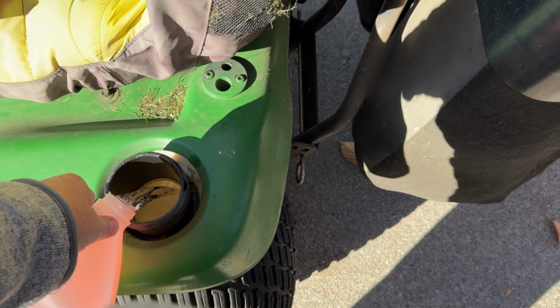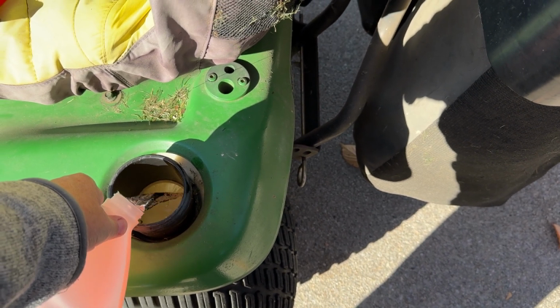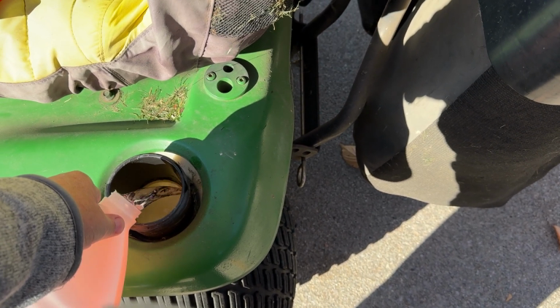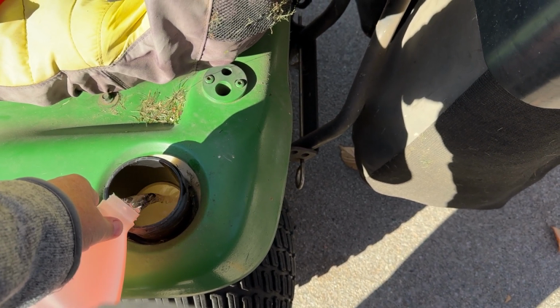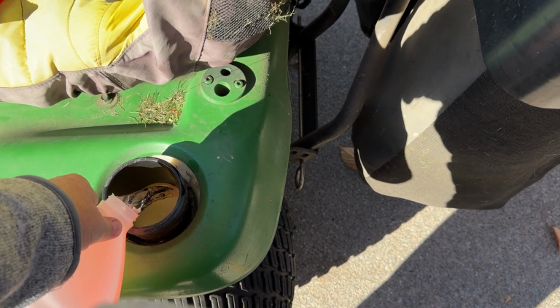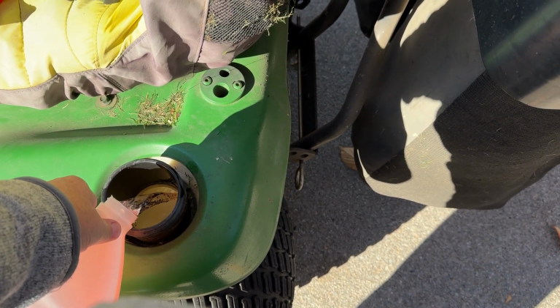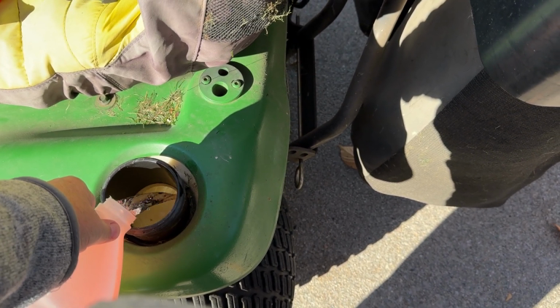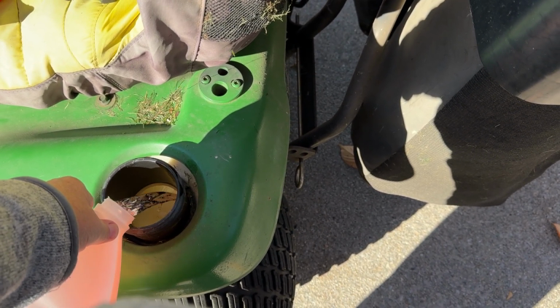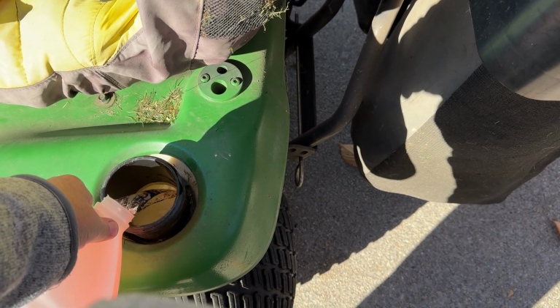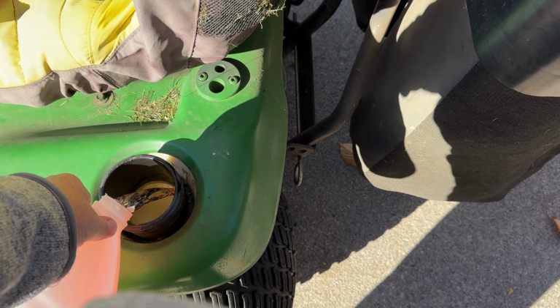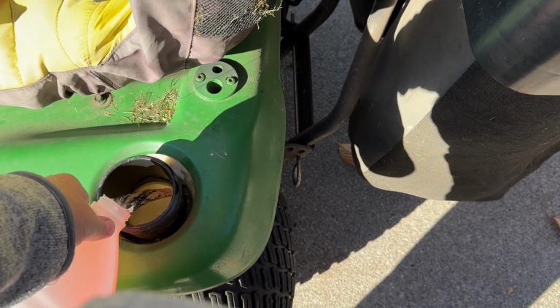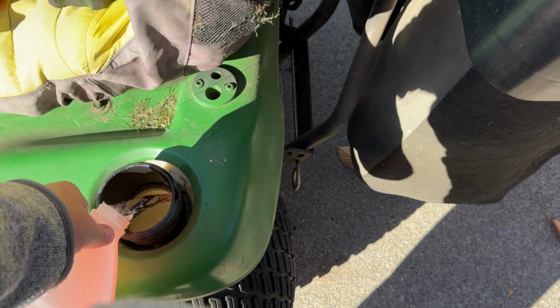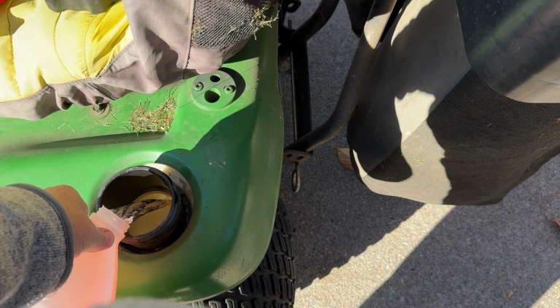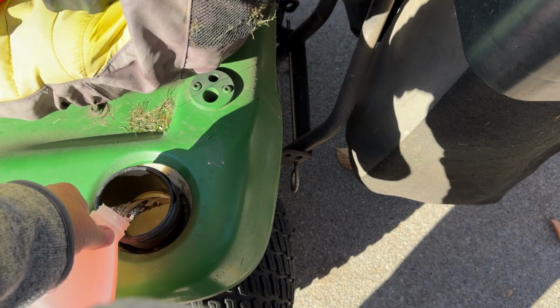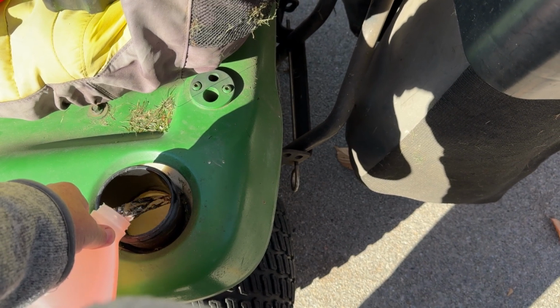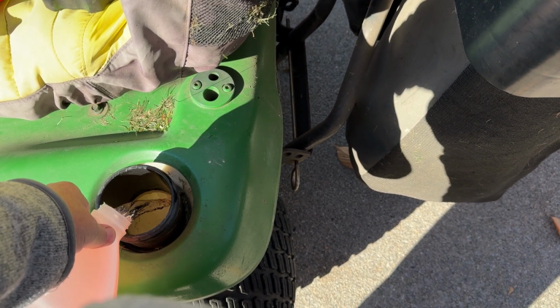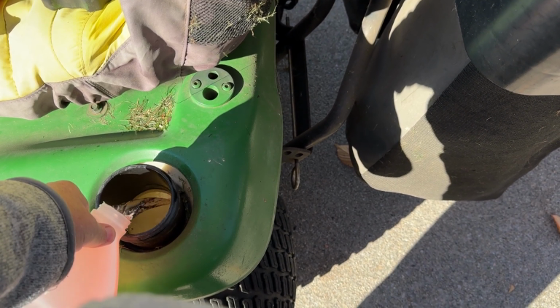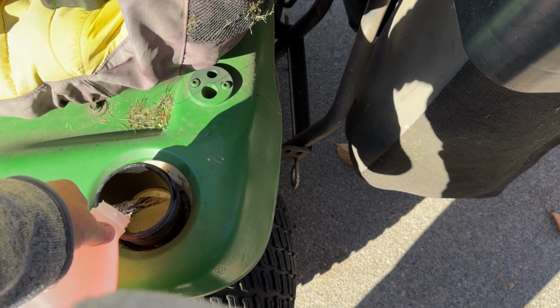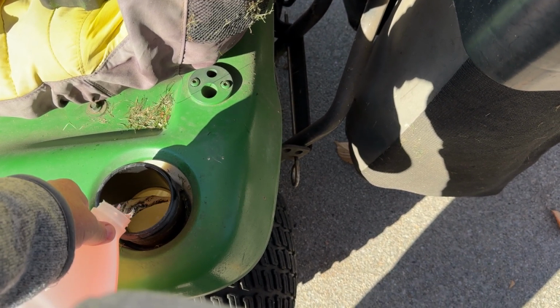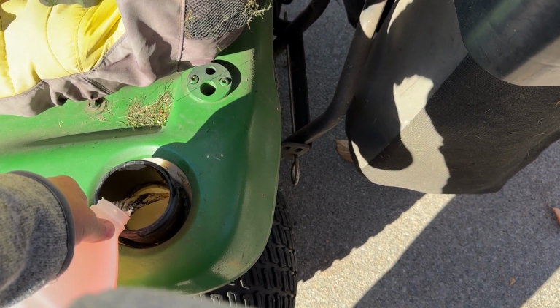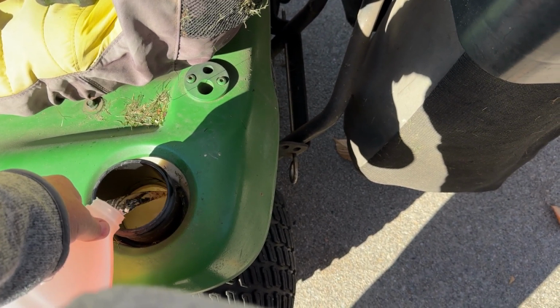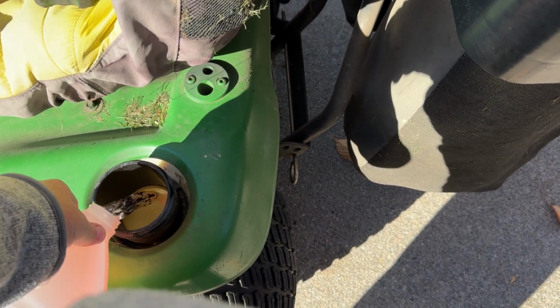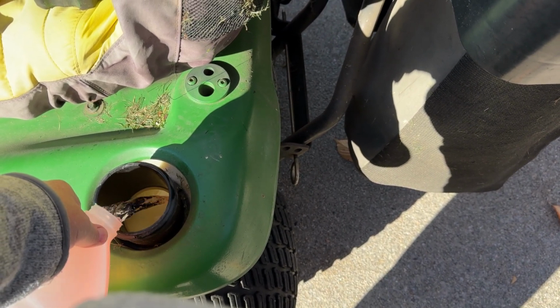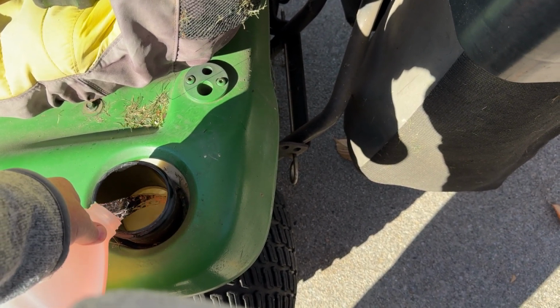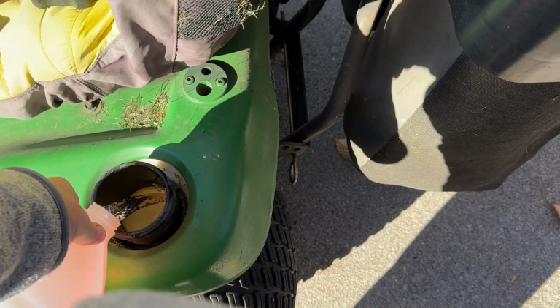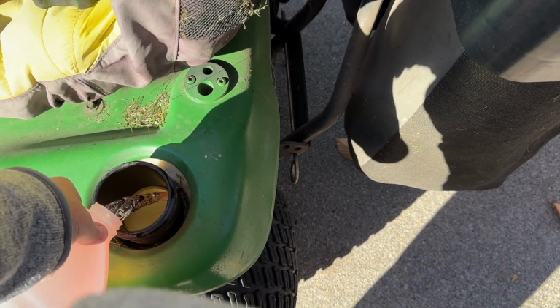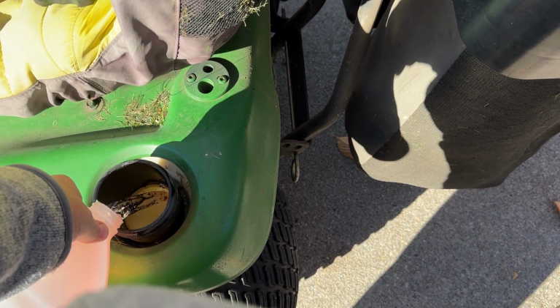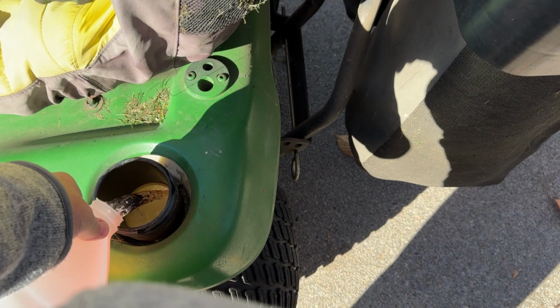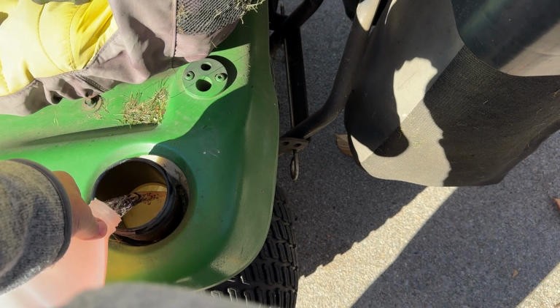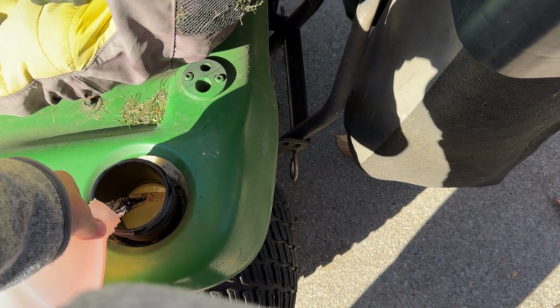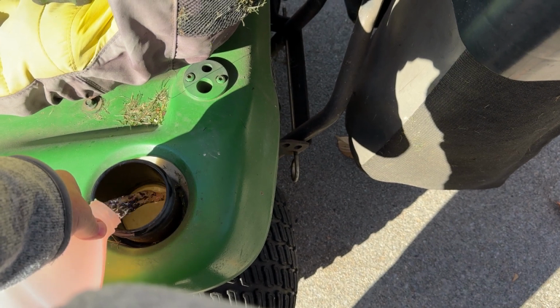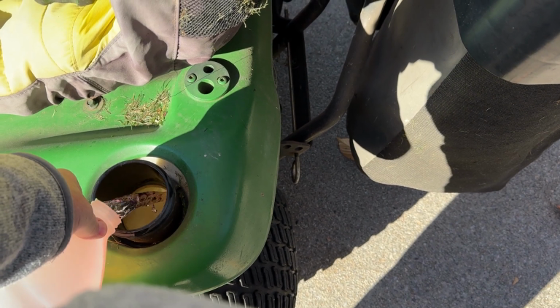Now as I drive around and finish the yard for the last time, this will get all through the engine and the carburetor and keep the fuel fresh from having any problems.